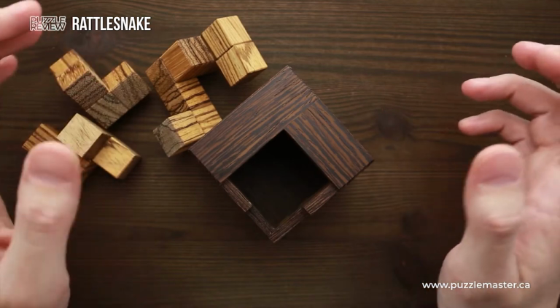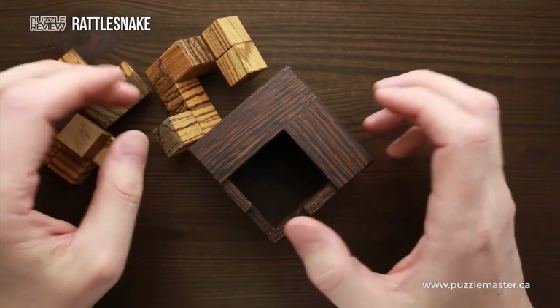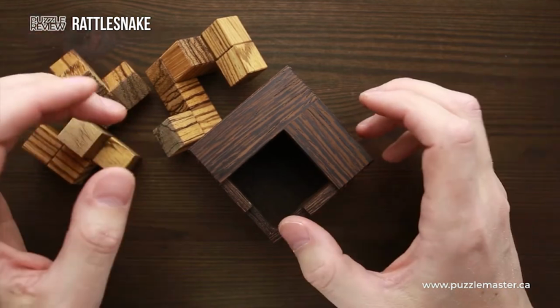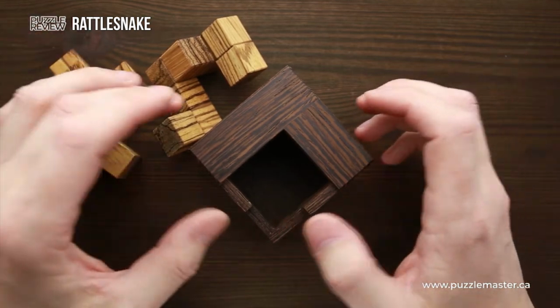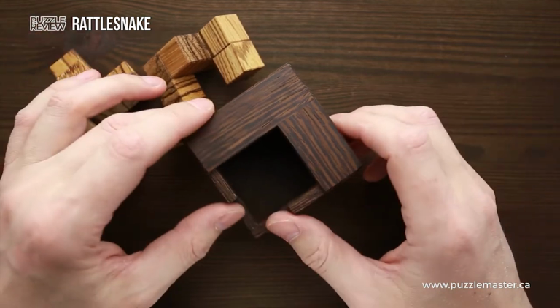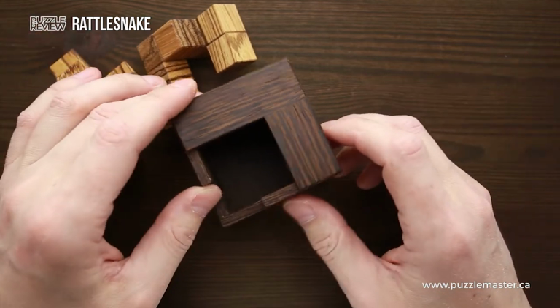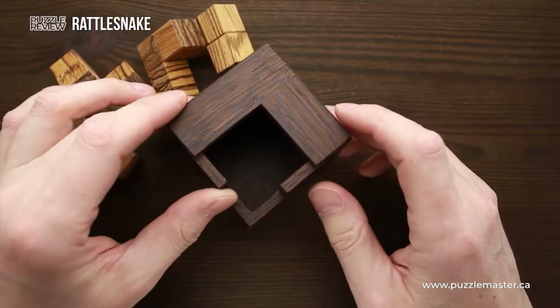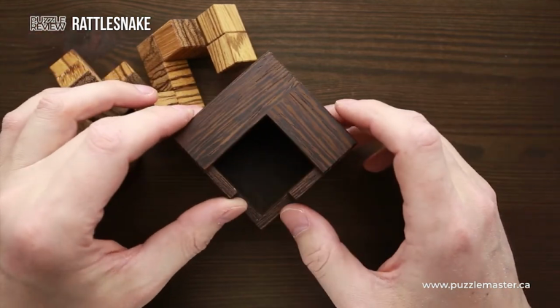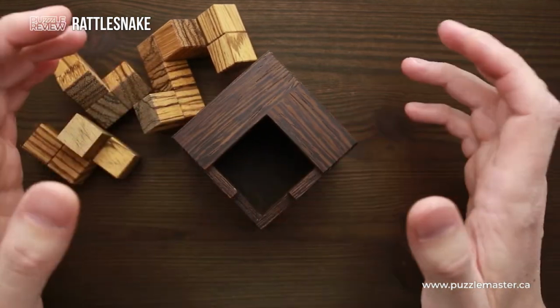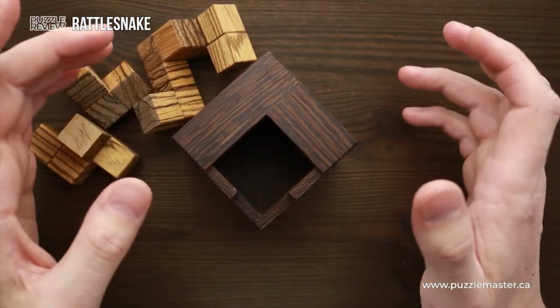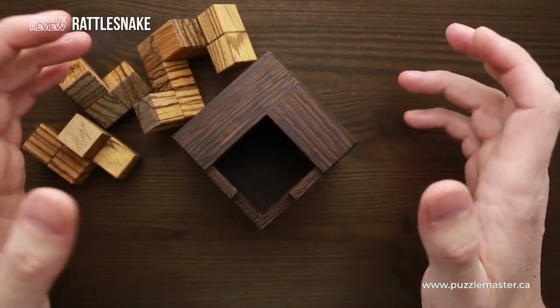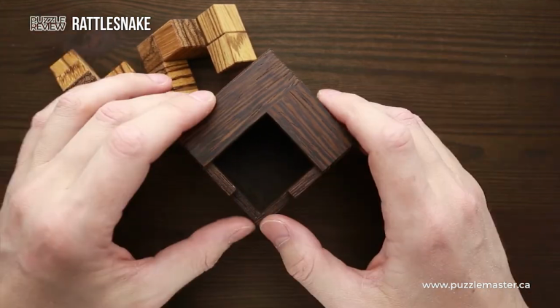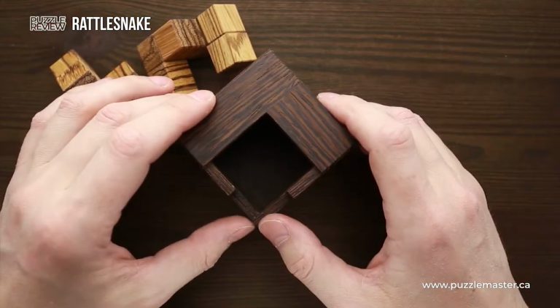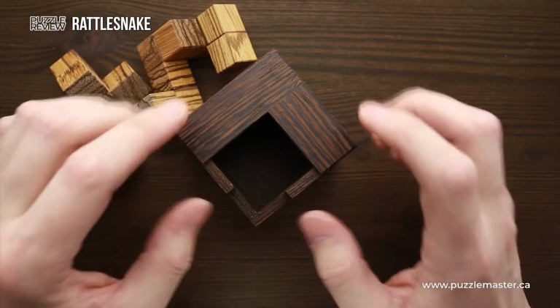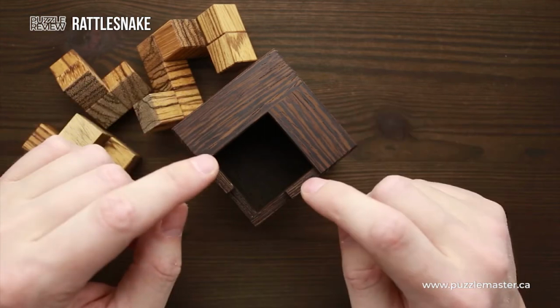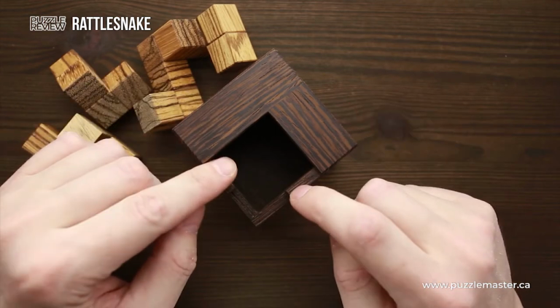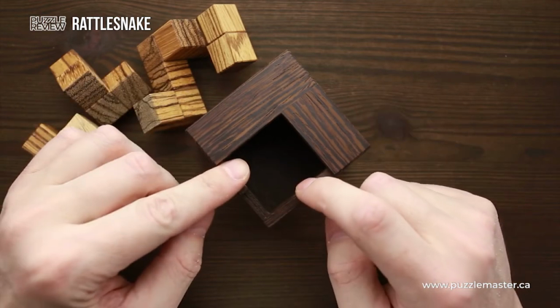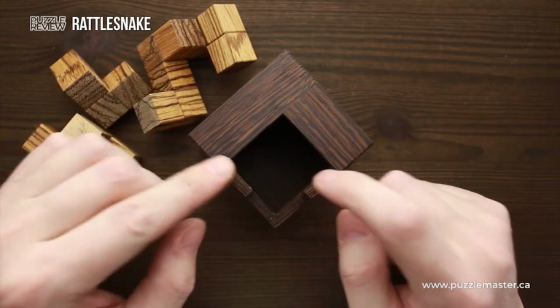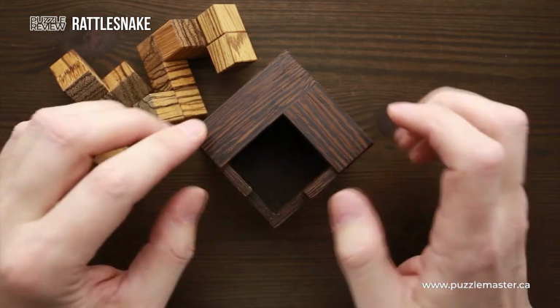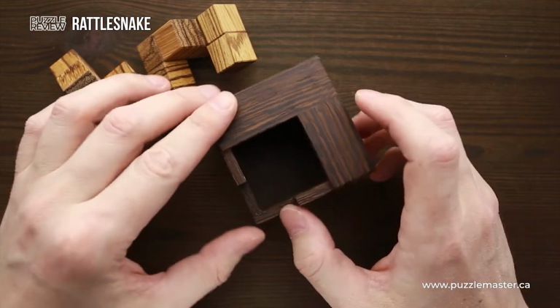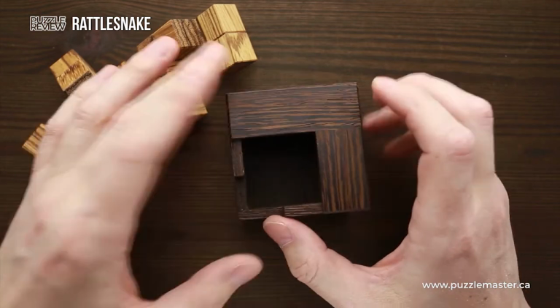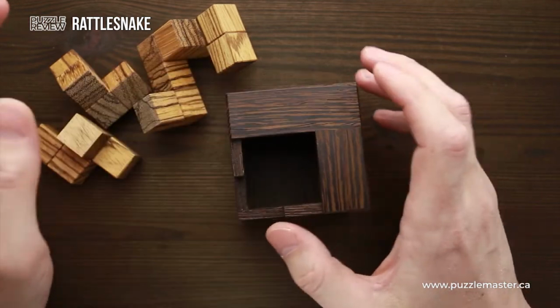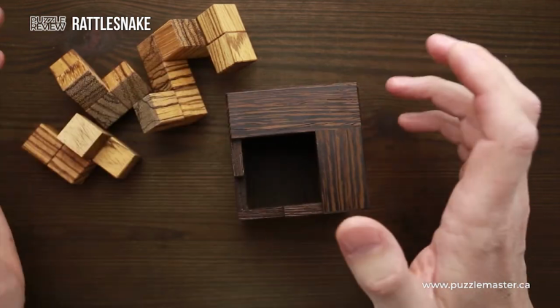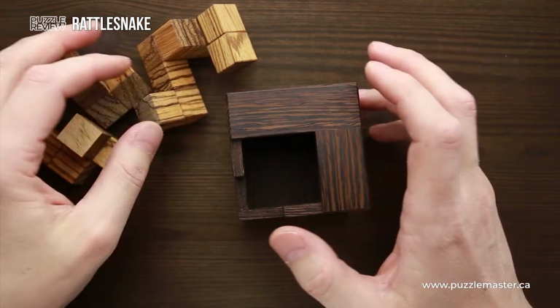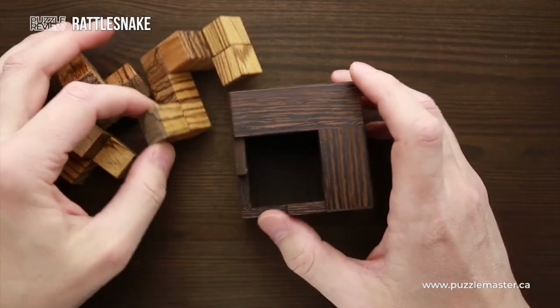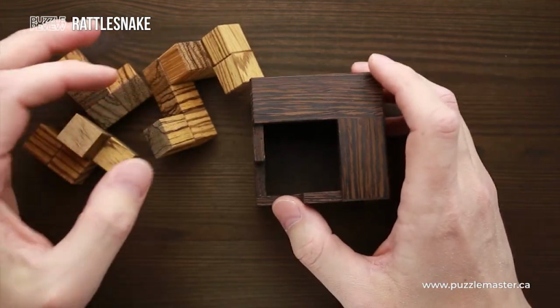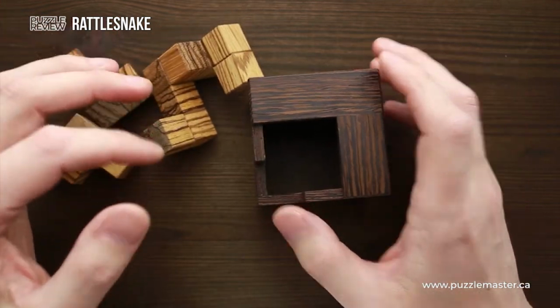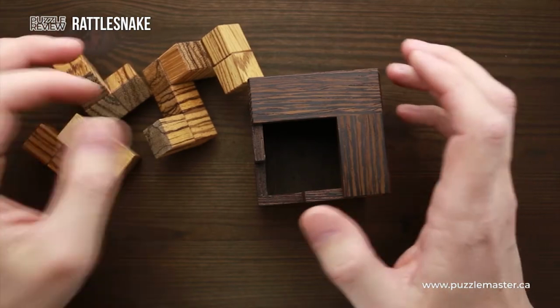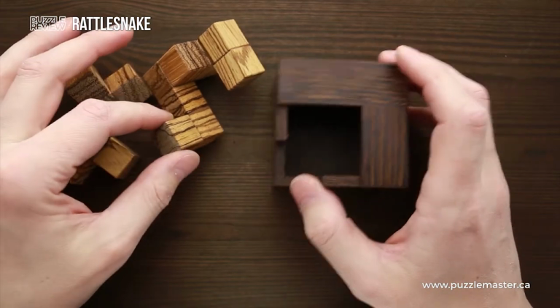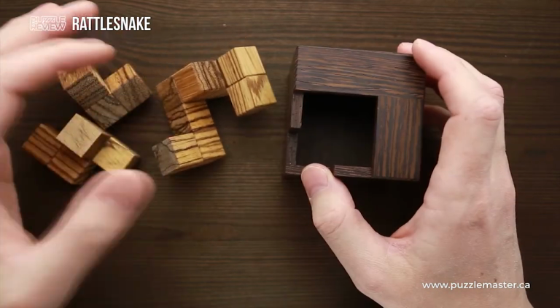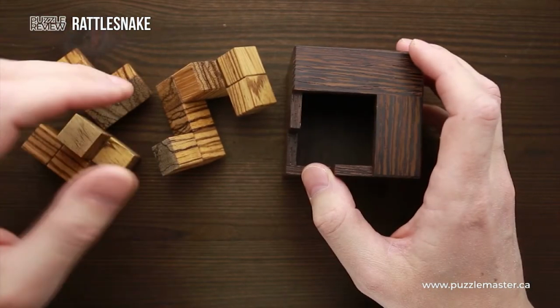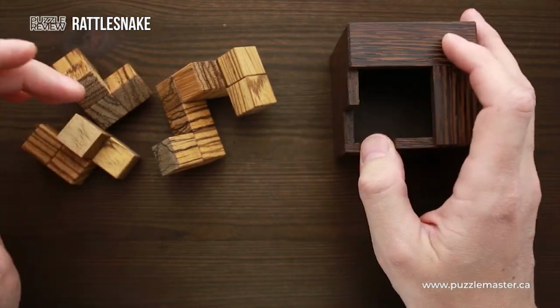If you take a closer look at the frame, you will find that on one hand it looks pretty big, but the opening is quite small and you have to figure out how to put all these complicated parts inside.